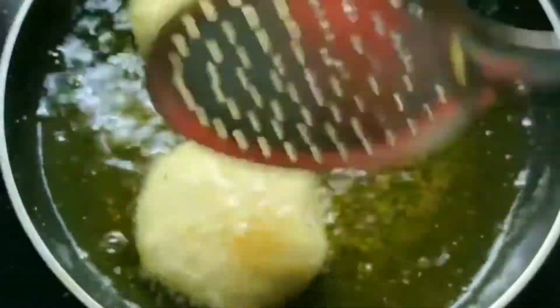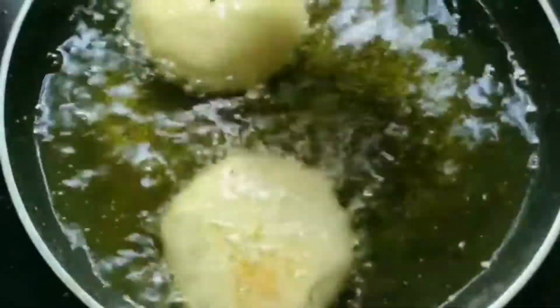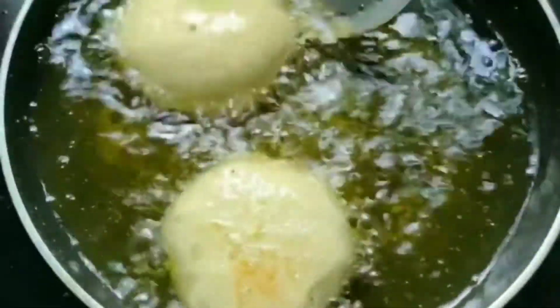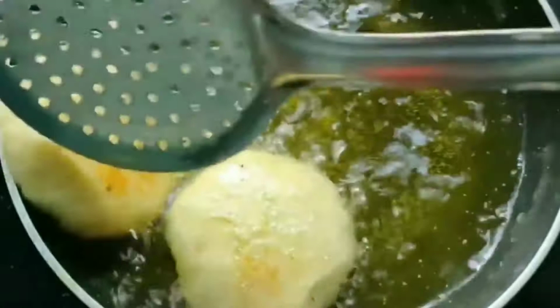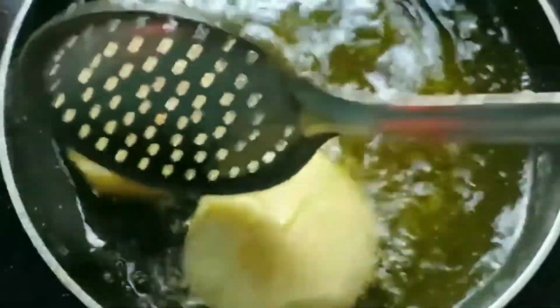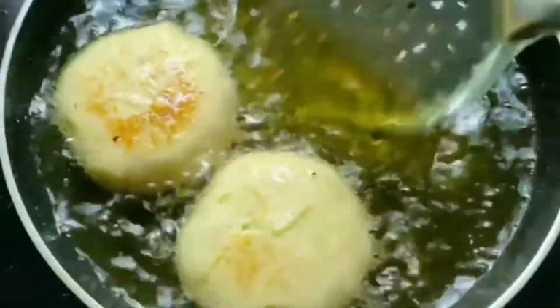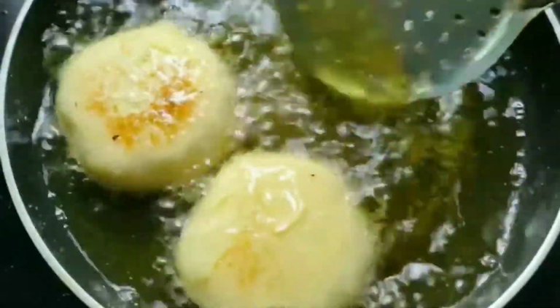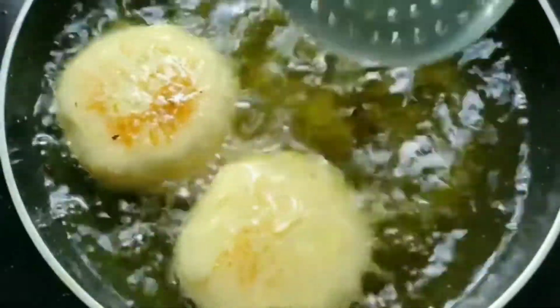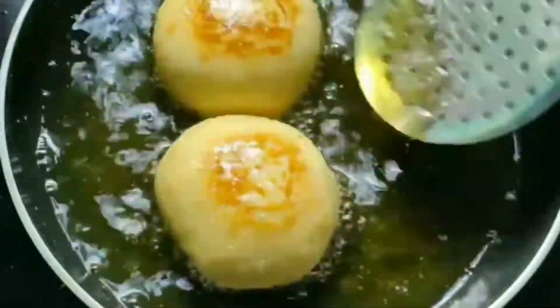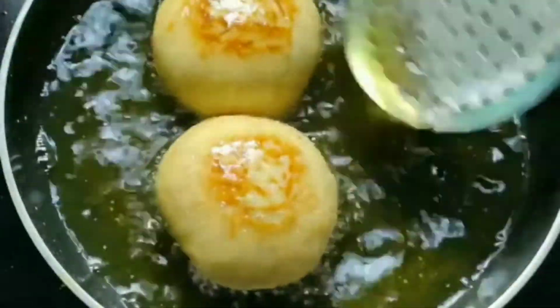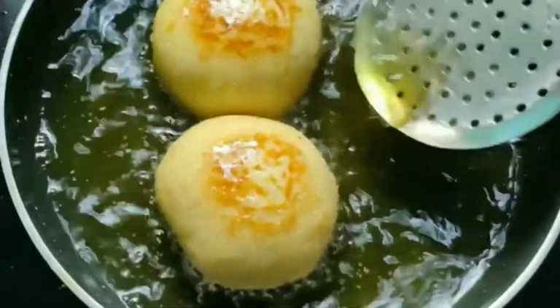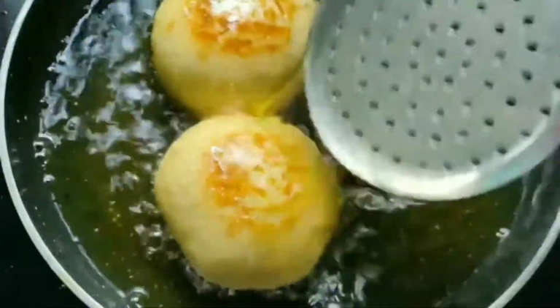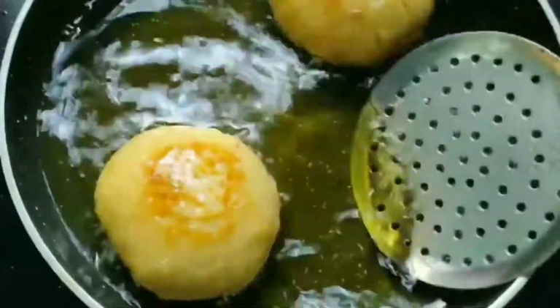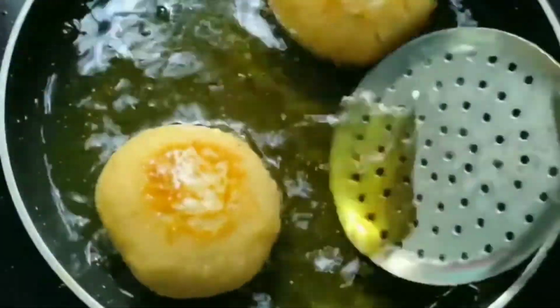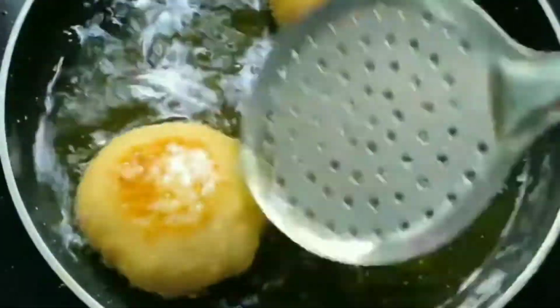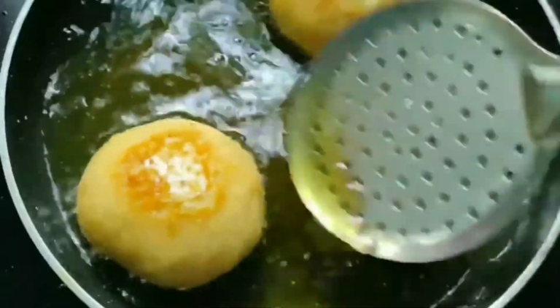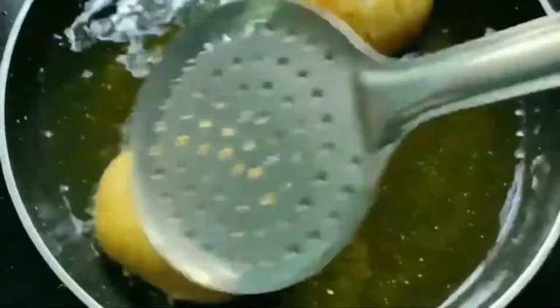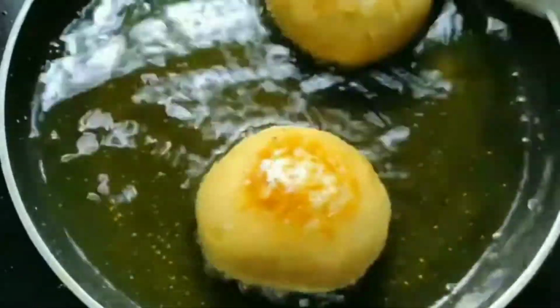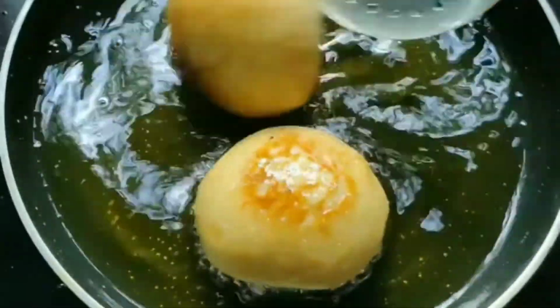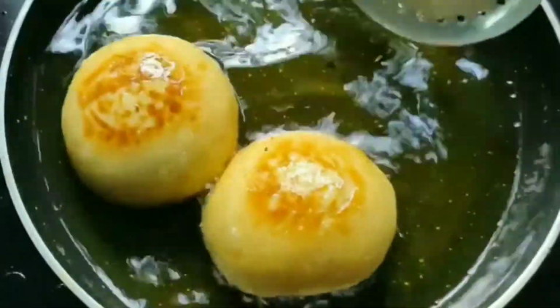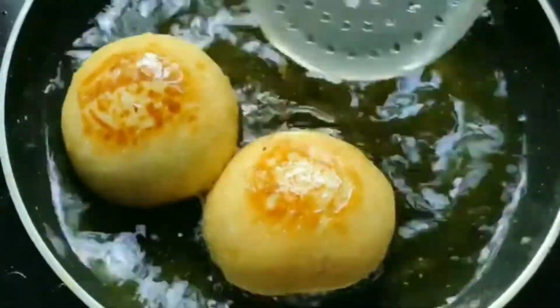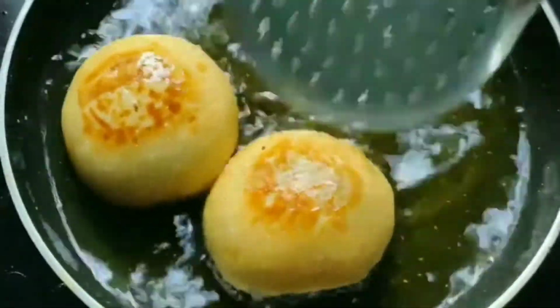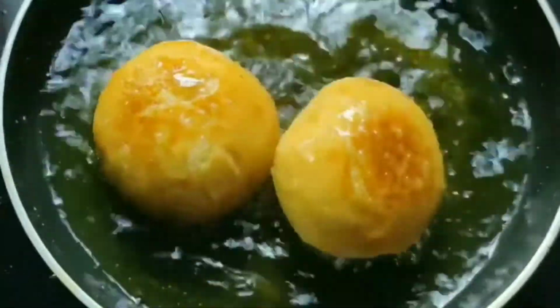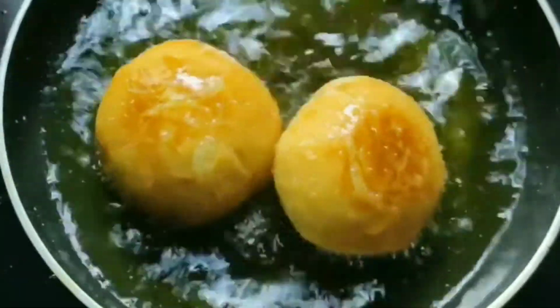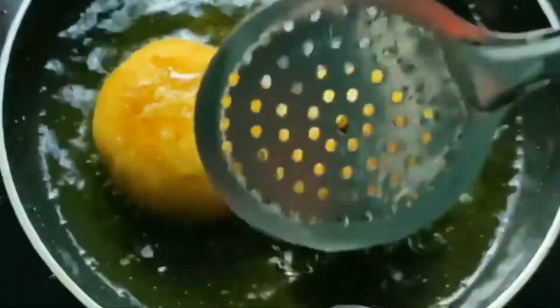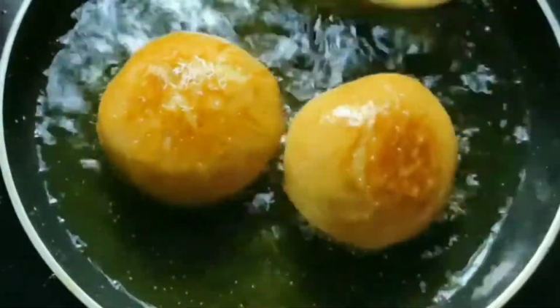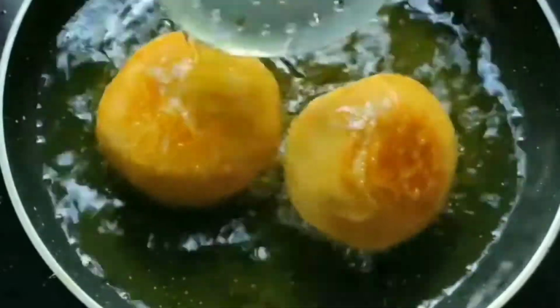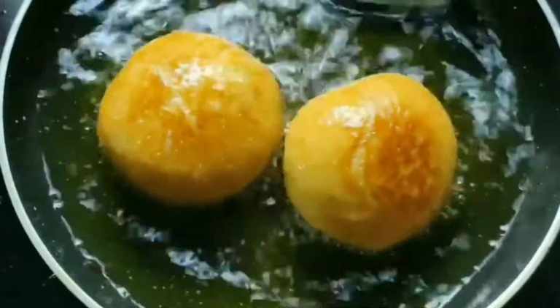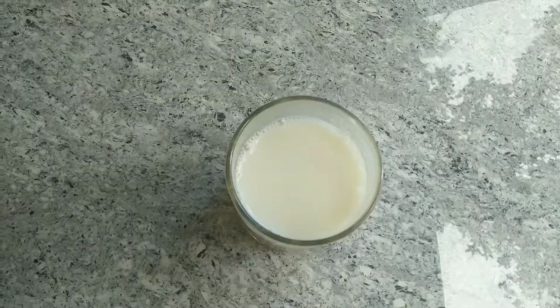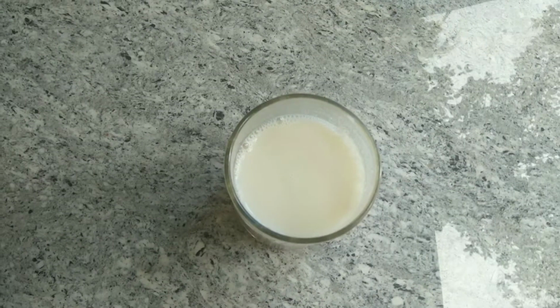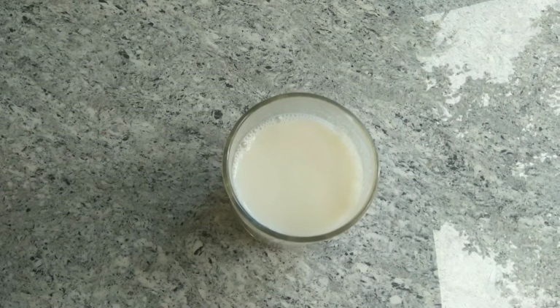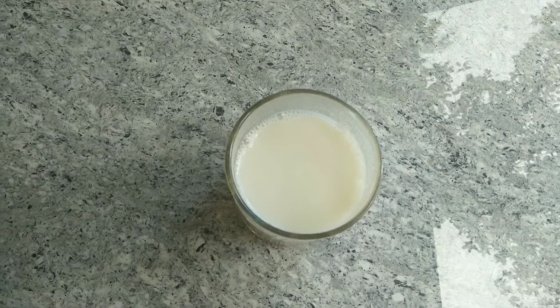We are going to make a quick chicken recipe. Make a recipe for lunch. If you're ready to cook in this class, let's get started.